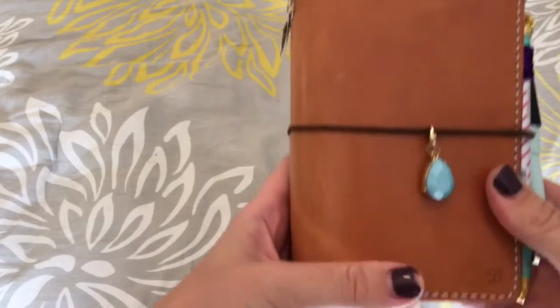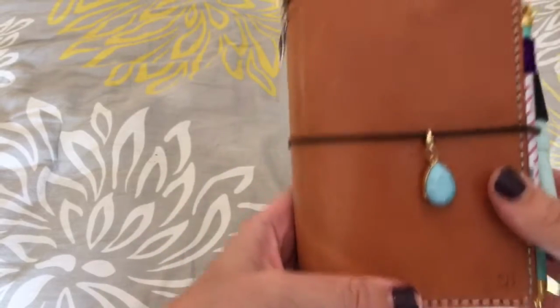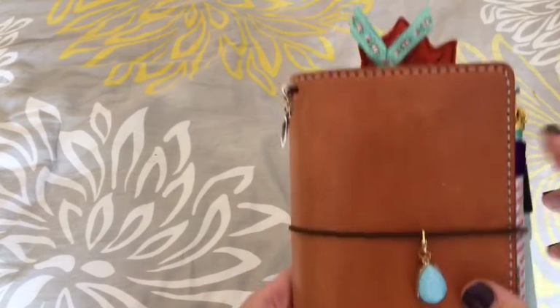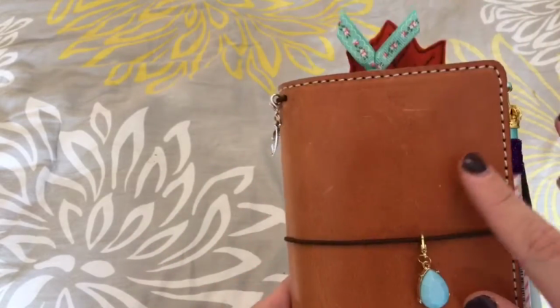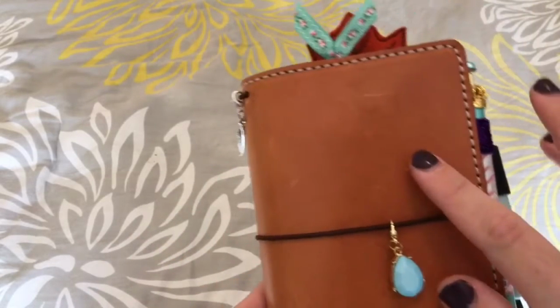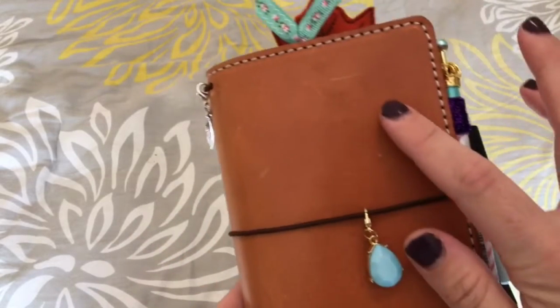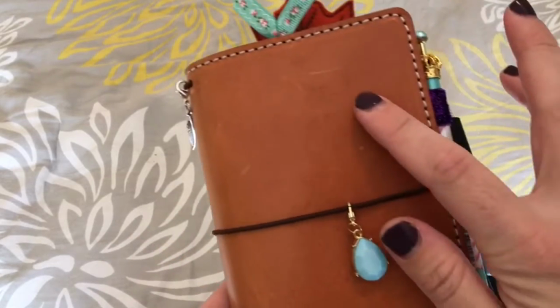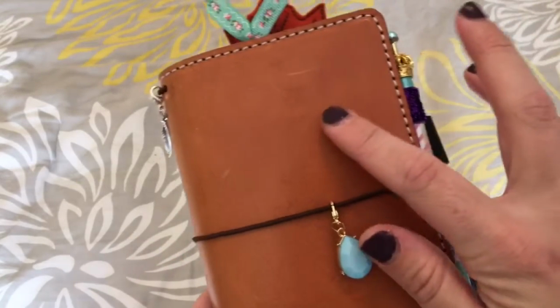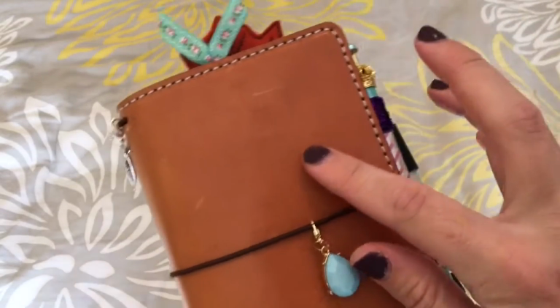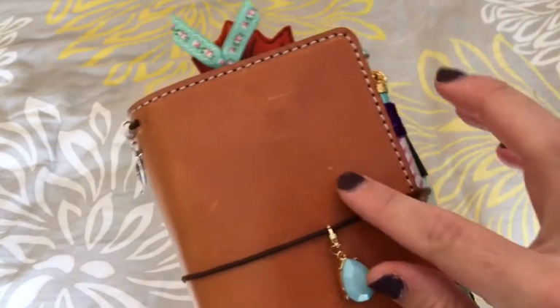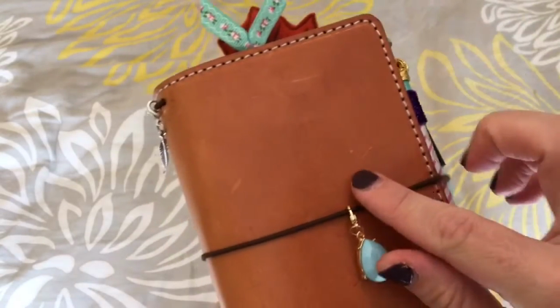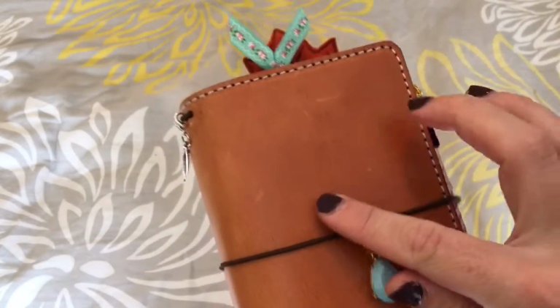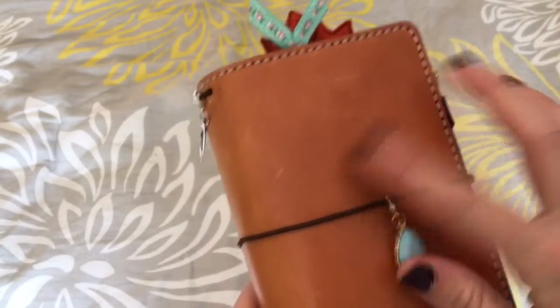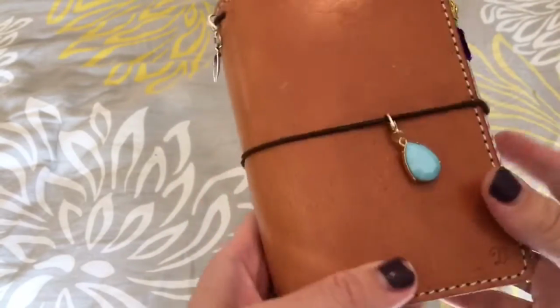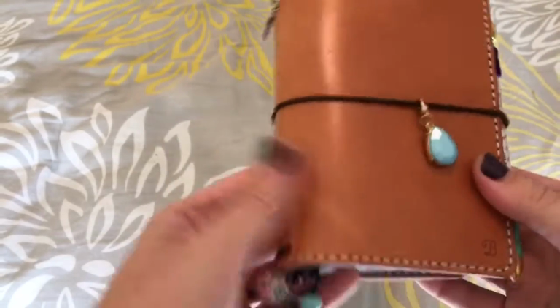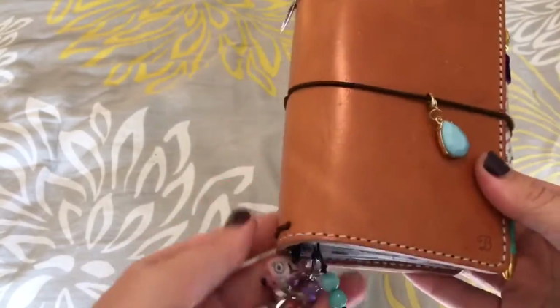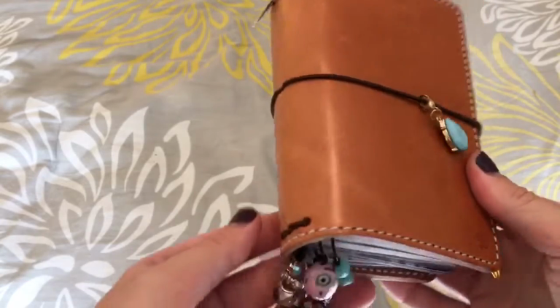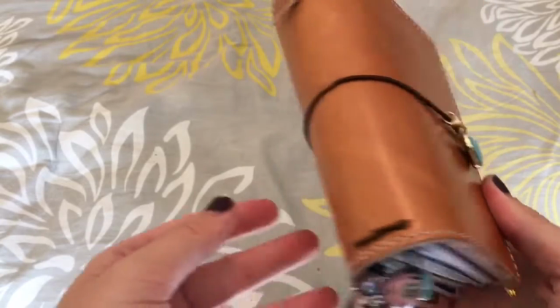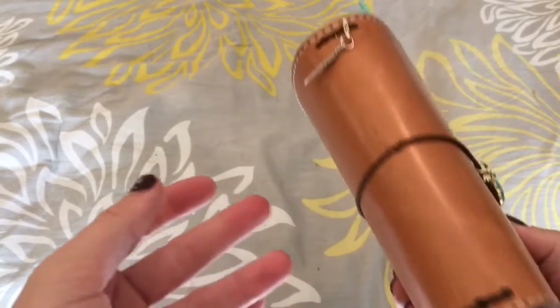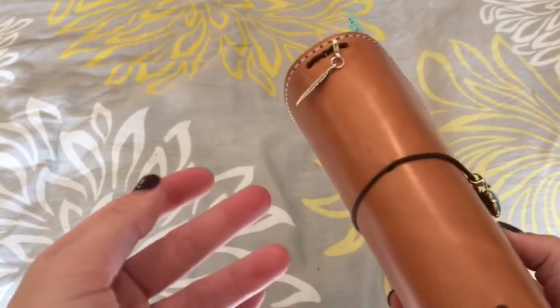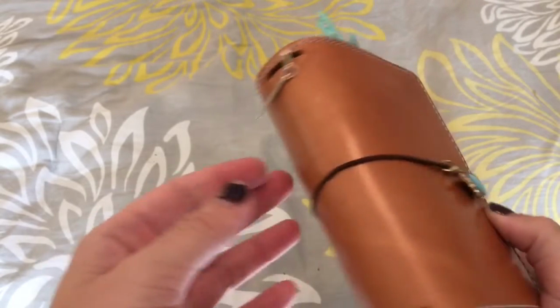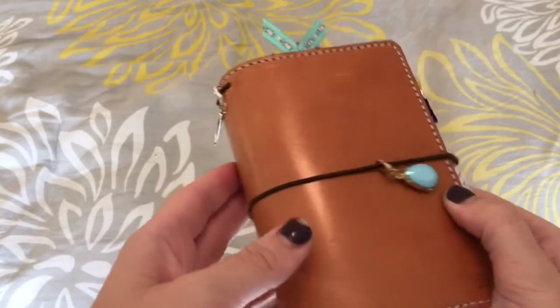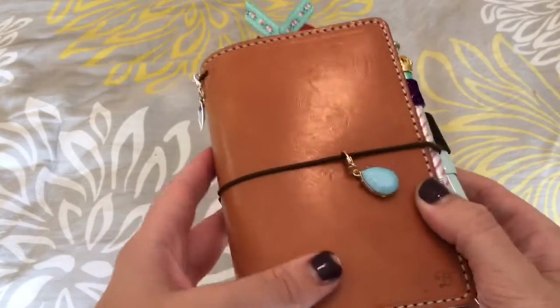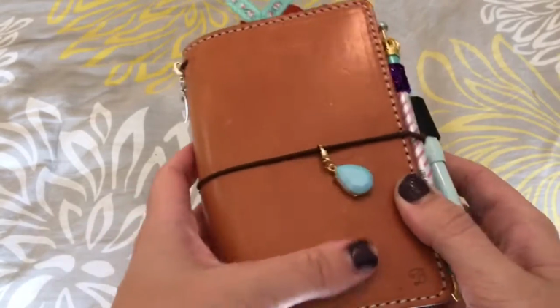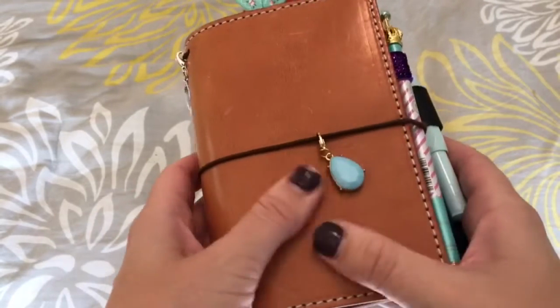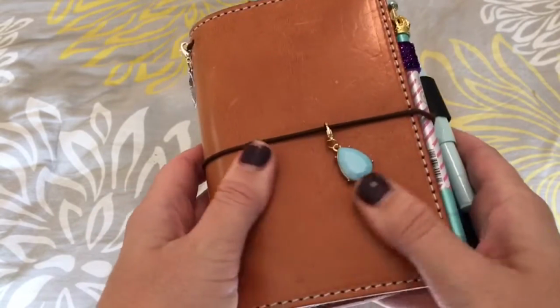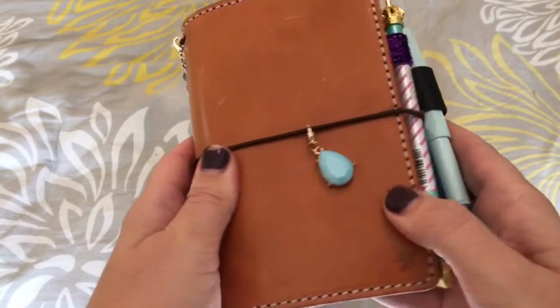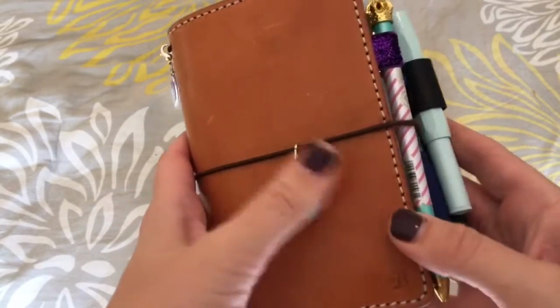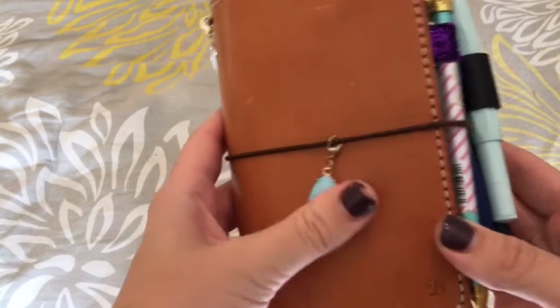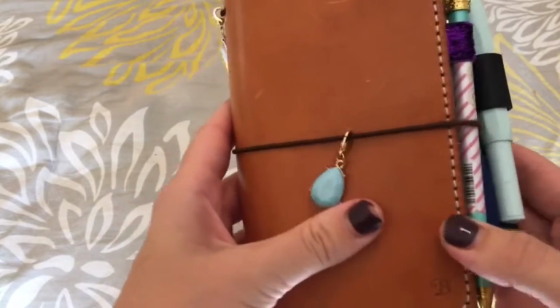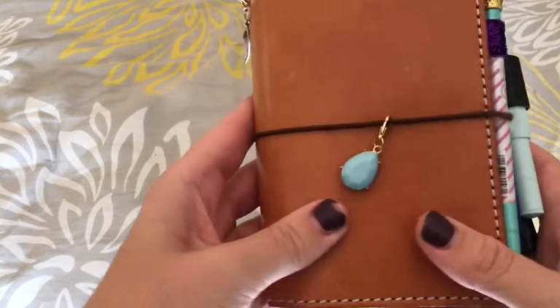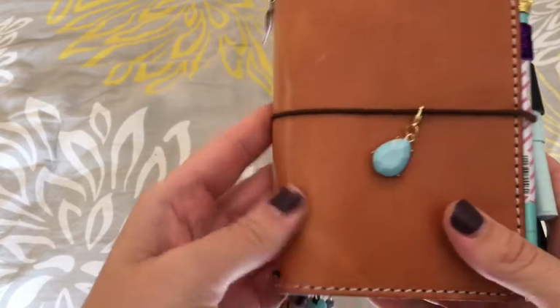So you can see it's got little nicks and things like that on it, which I absolutely love. It's definitely darkened and it's much smoother than it was, that's for sure.